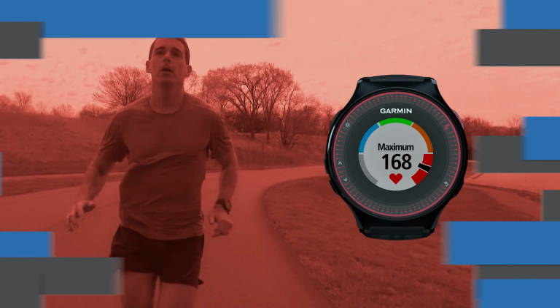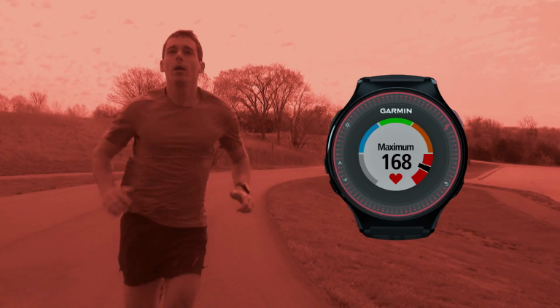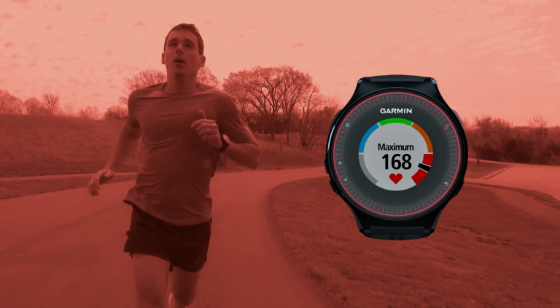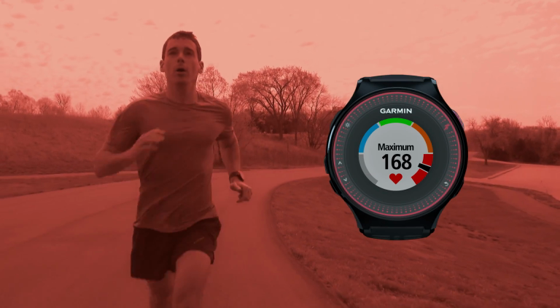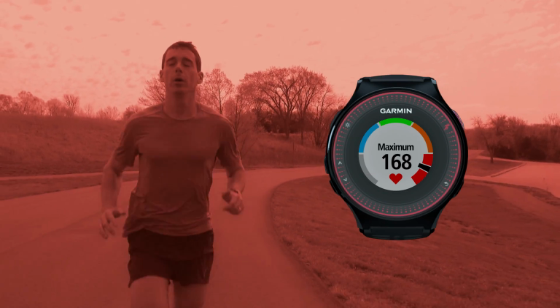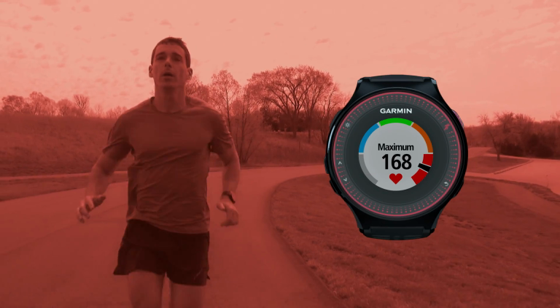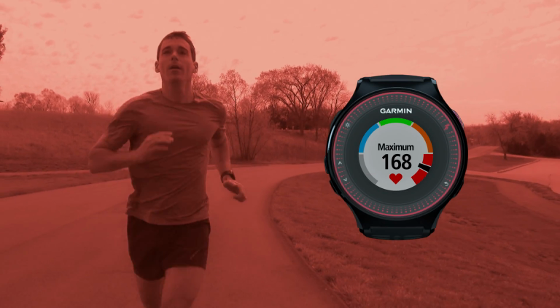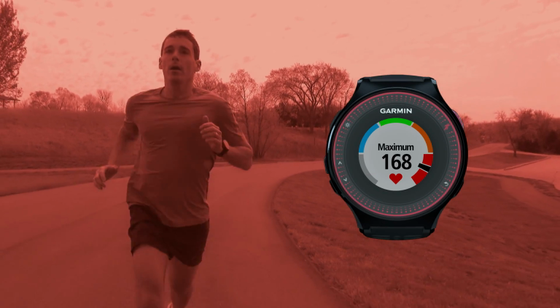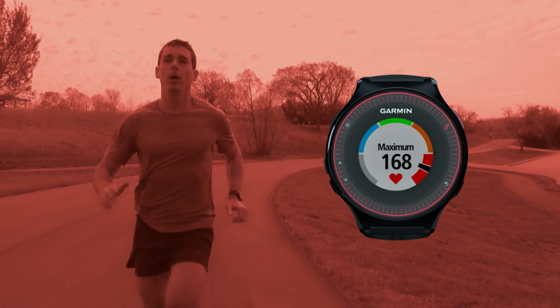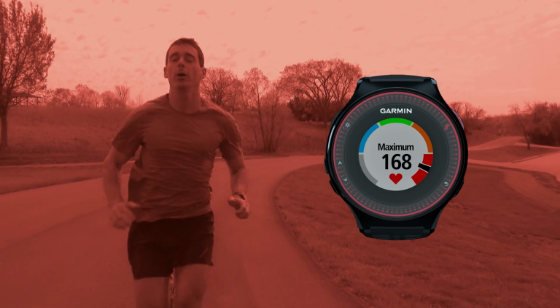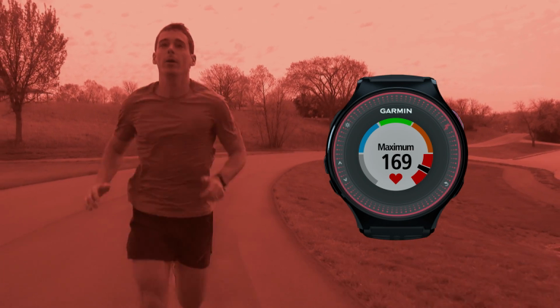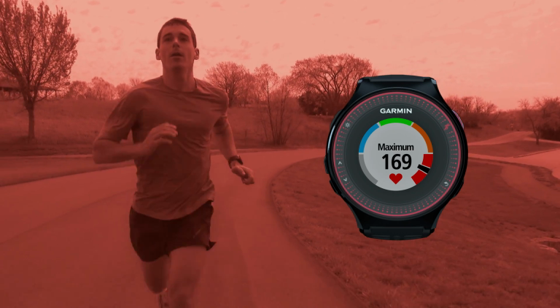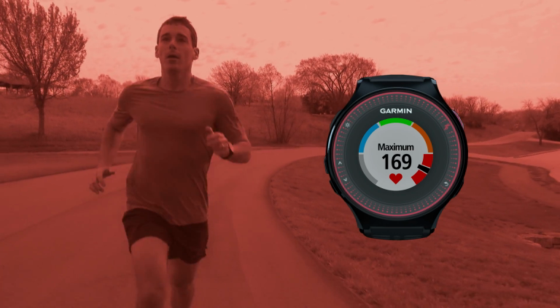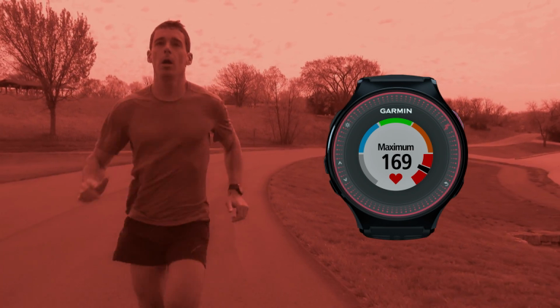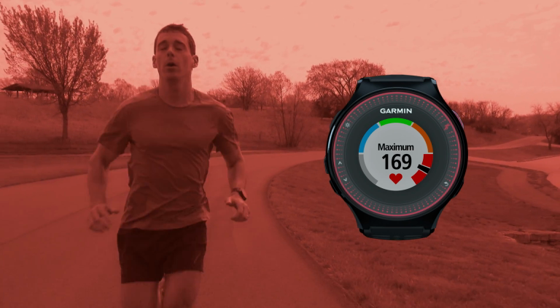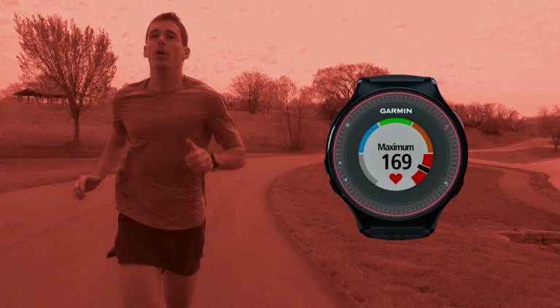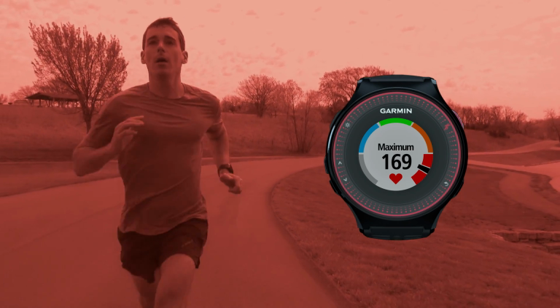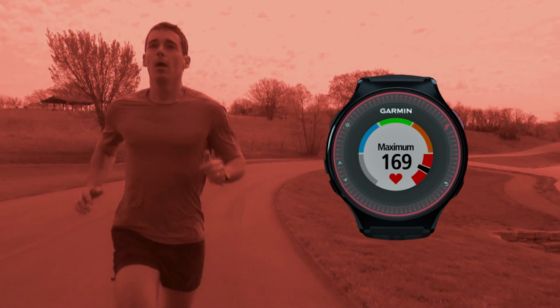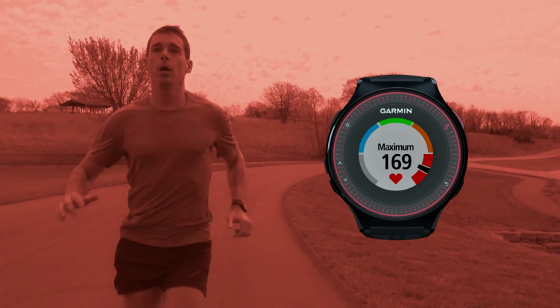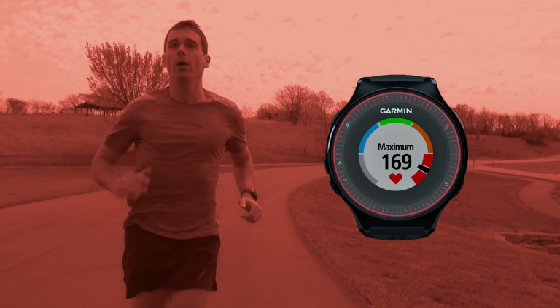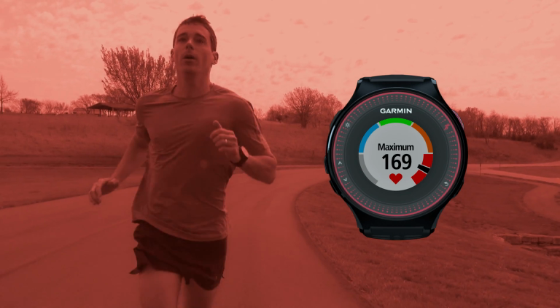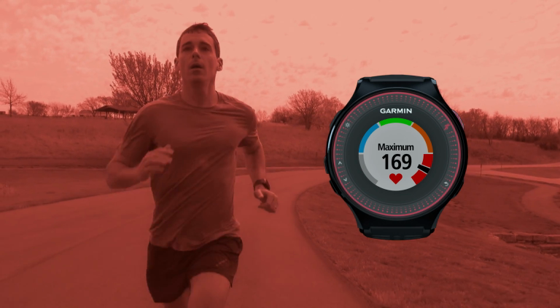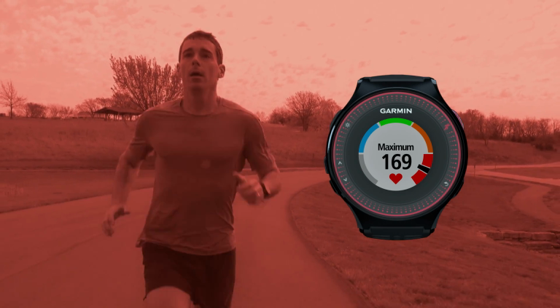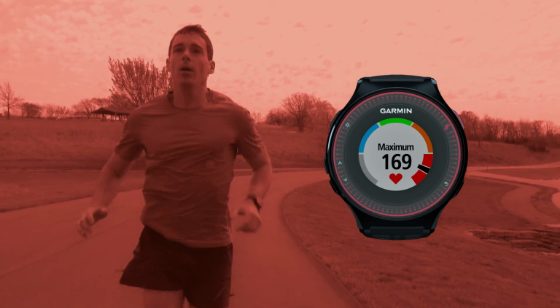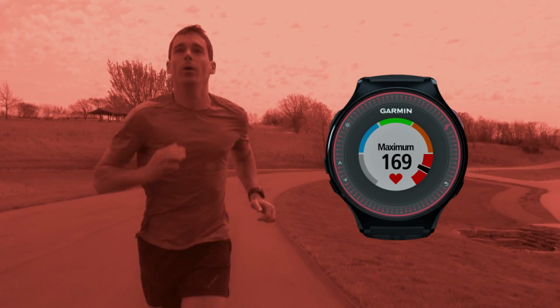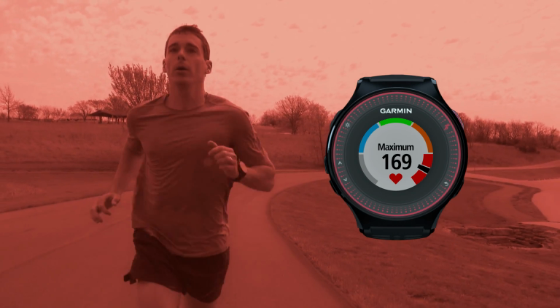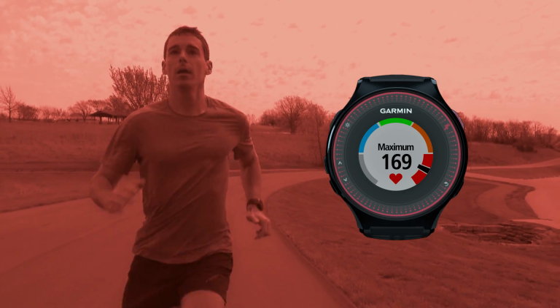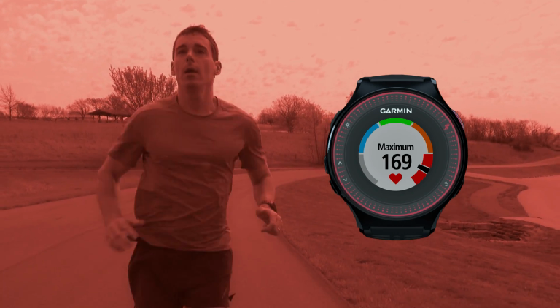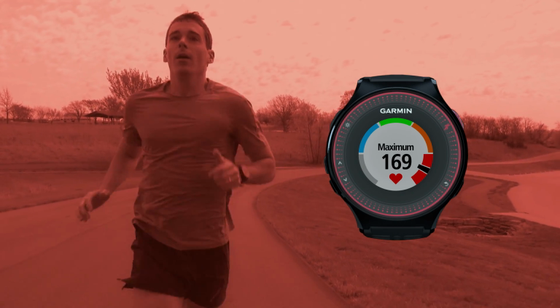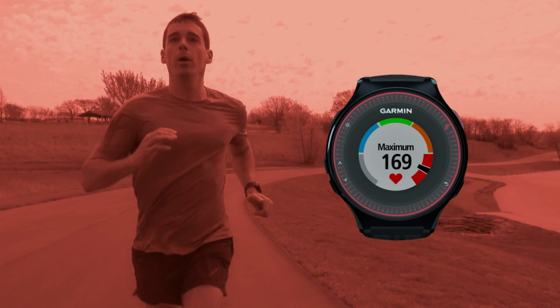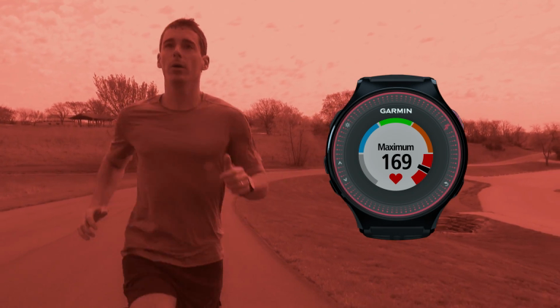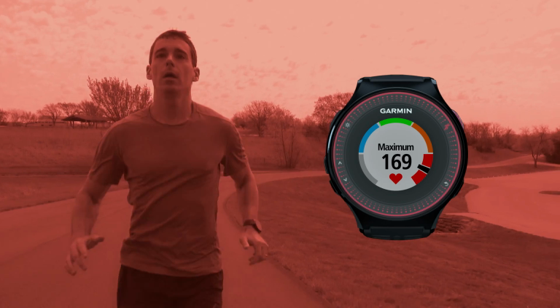Zone 5 represents maximum effort. Training at this speed increases maximum performance in racing. This pace is the most exhausting, causes the most muscle fatigue, and should only be used in short durations.